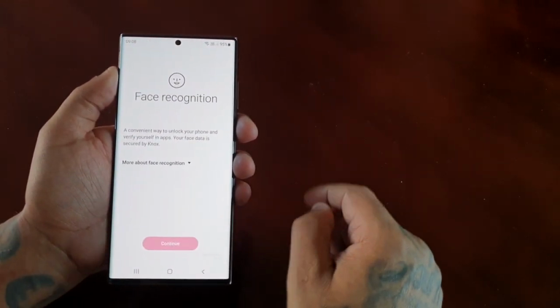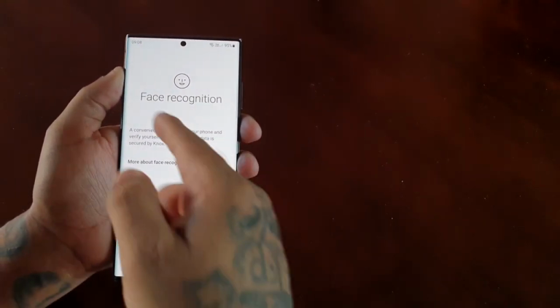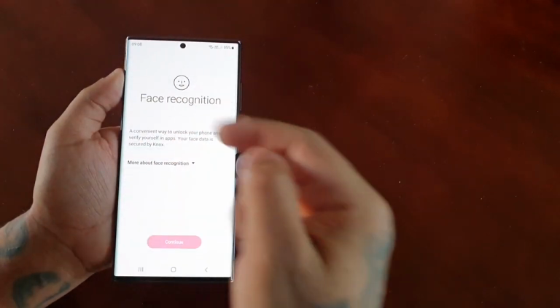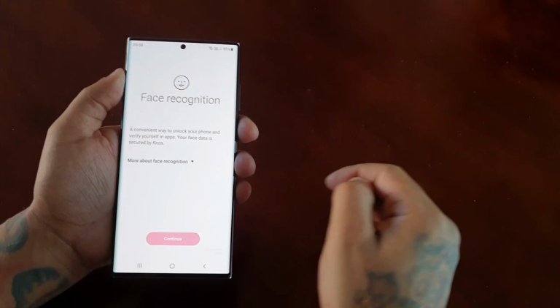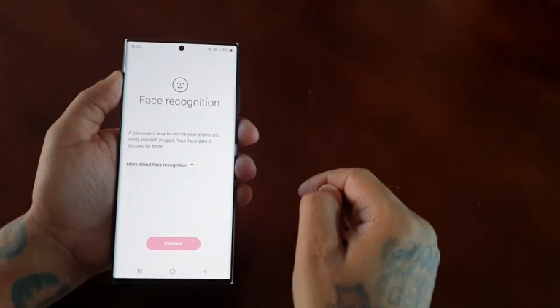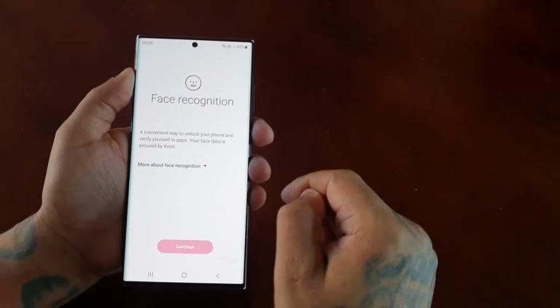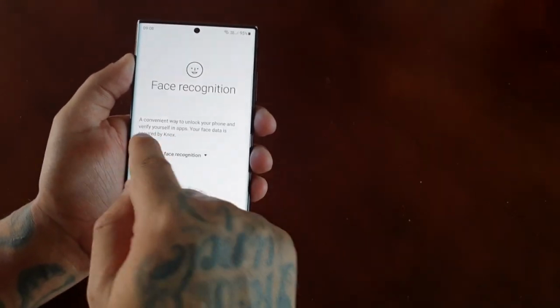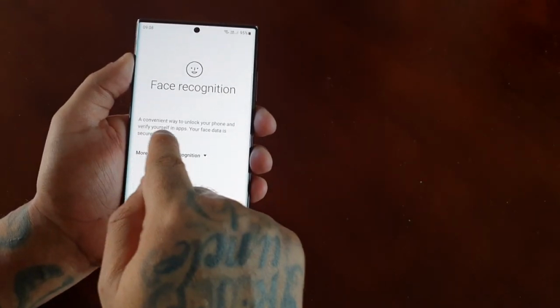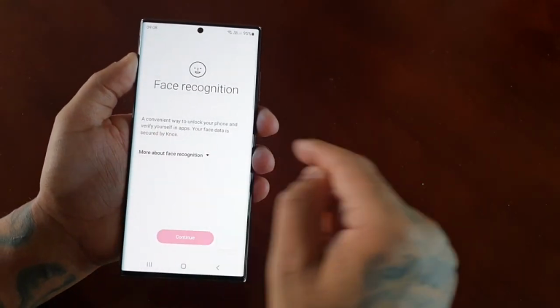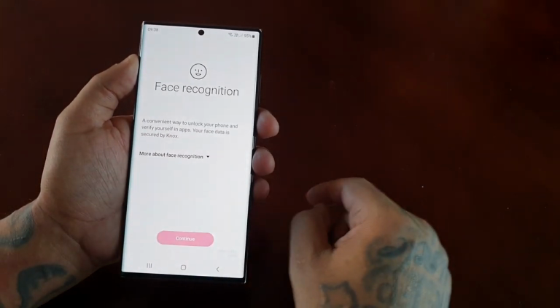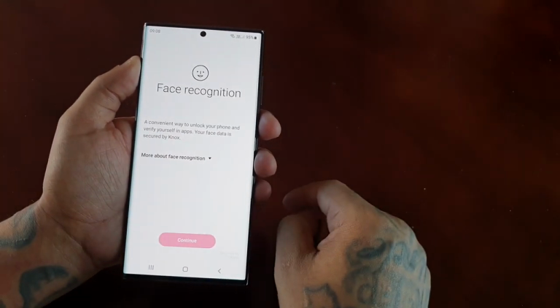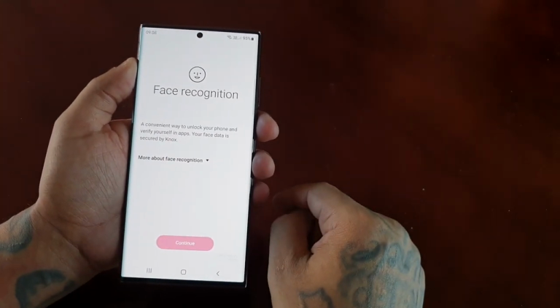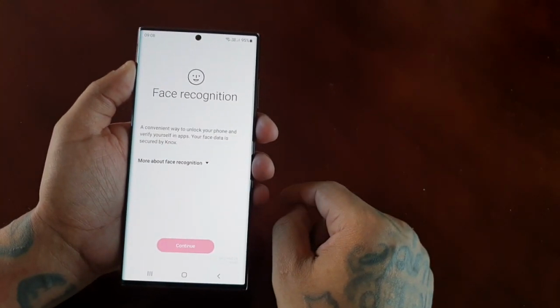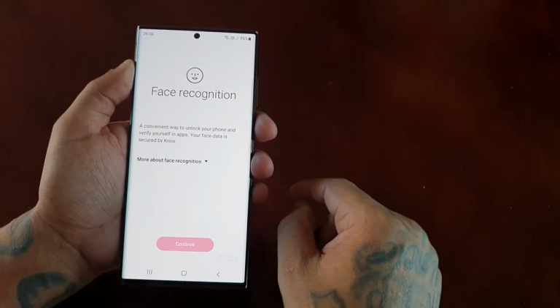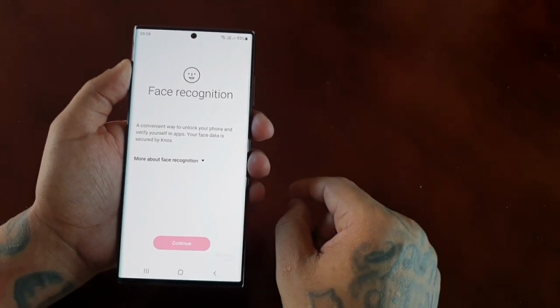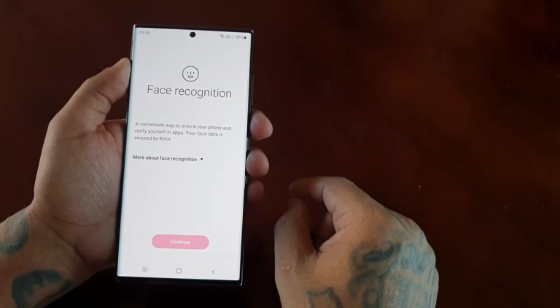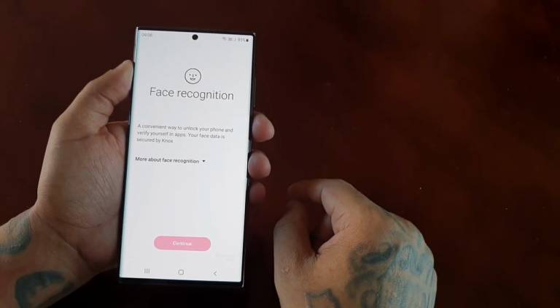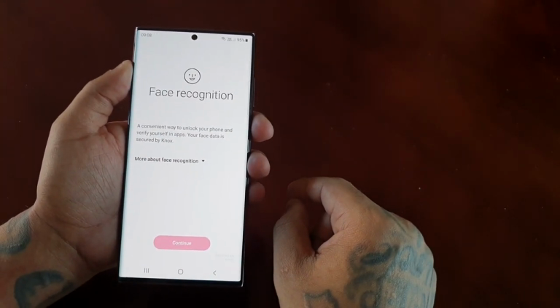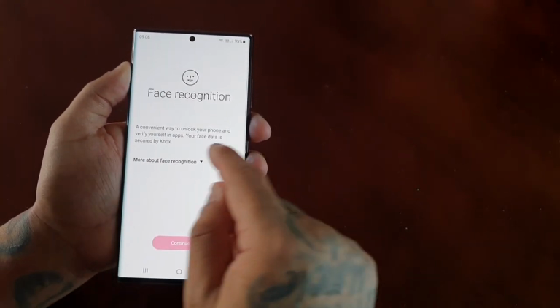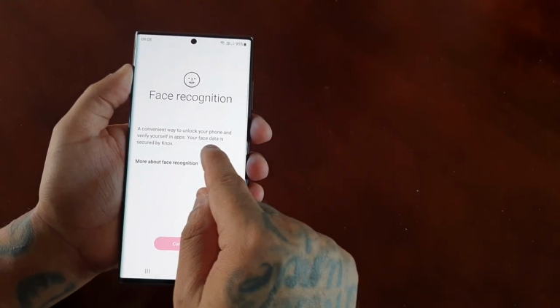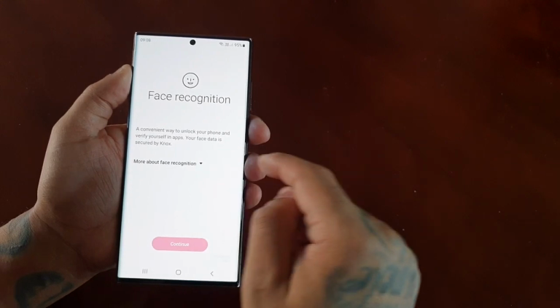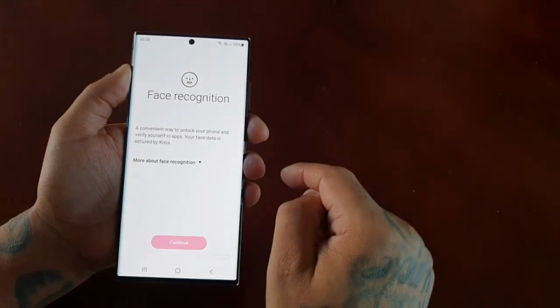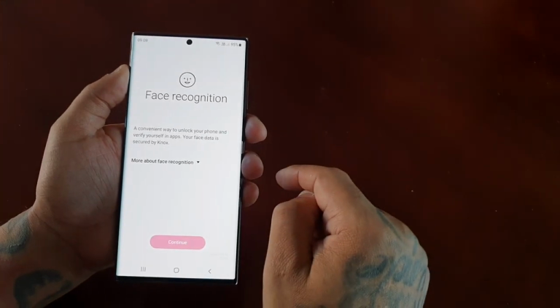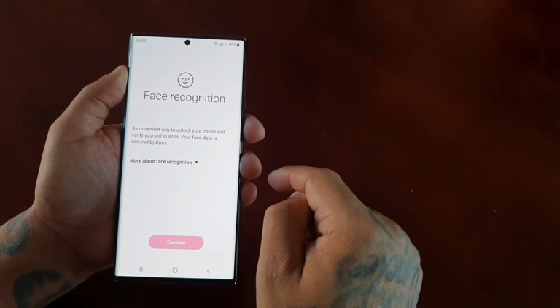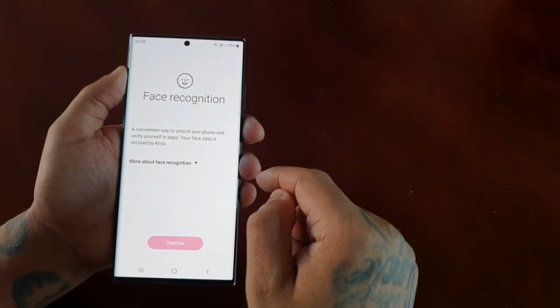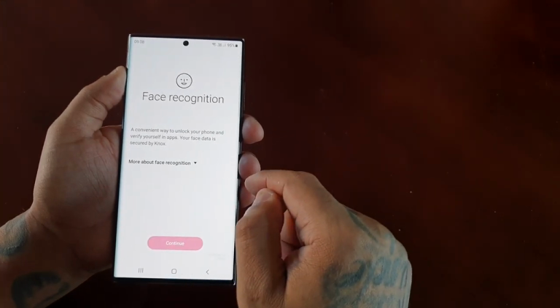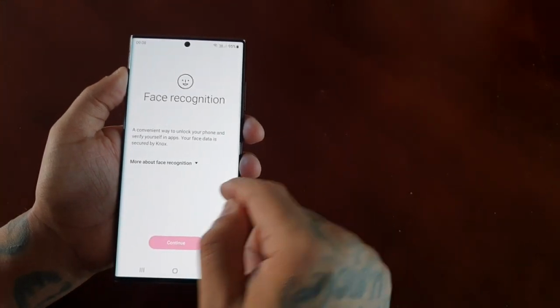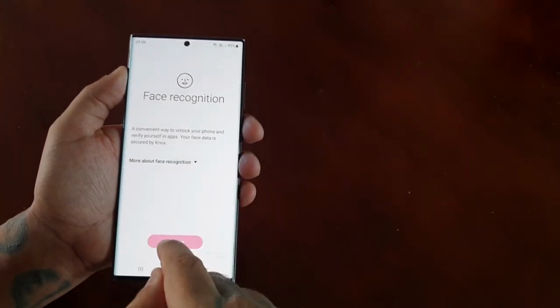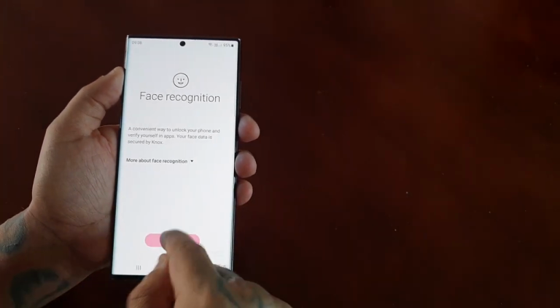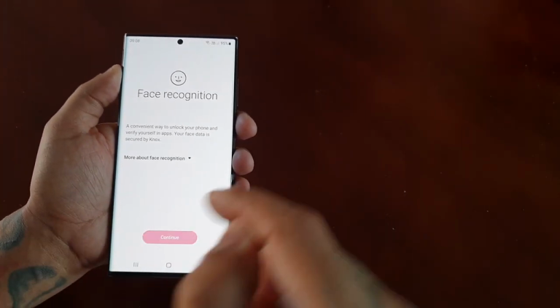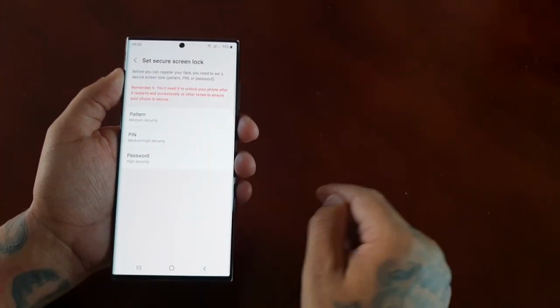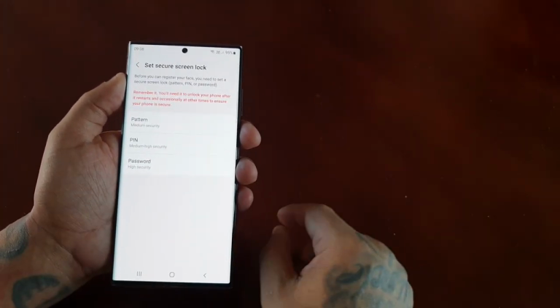Face recognition is a convenient way to unlock your phone and verify yourself in apps. Your face data is secured by Knox. Go ahead and hit continue.